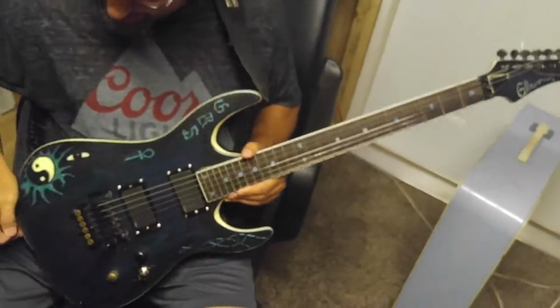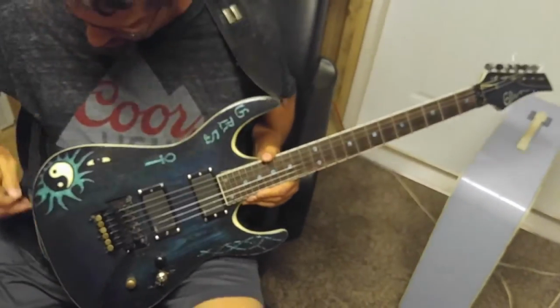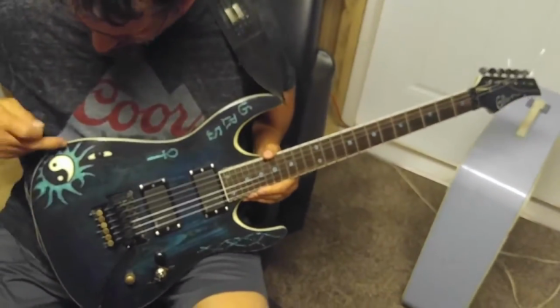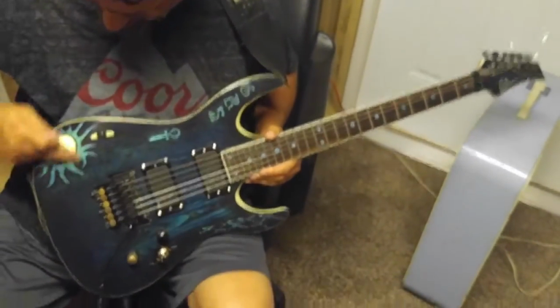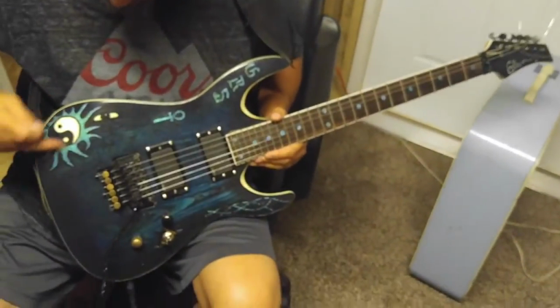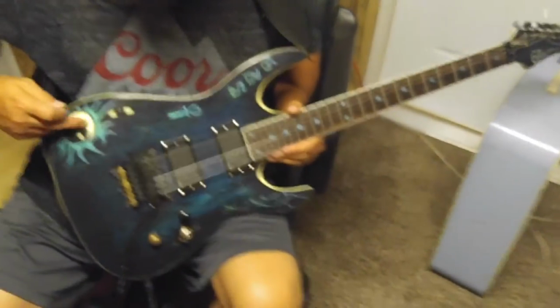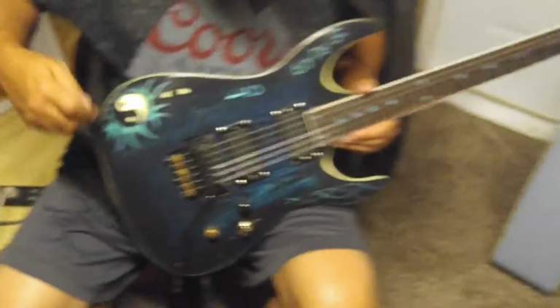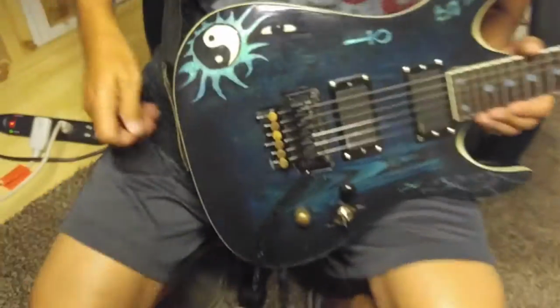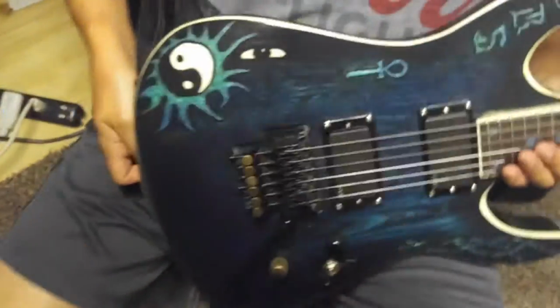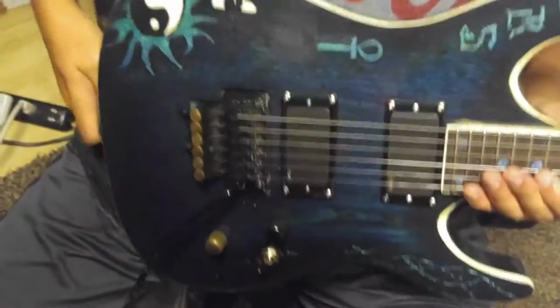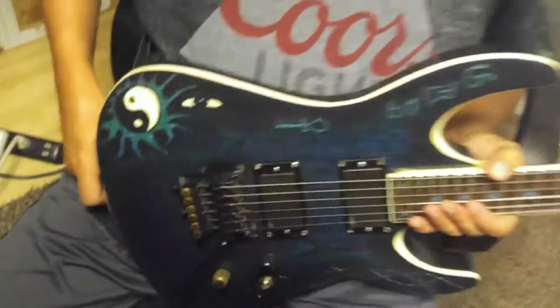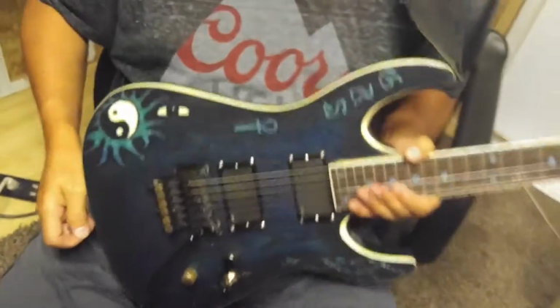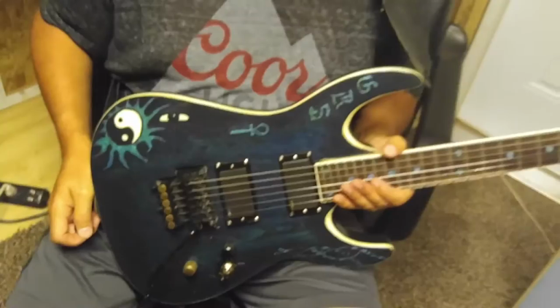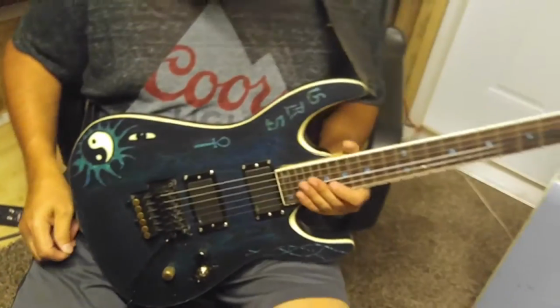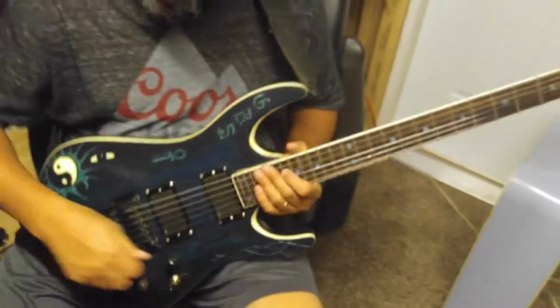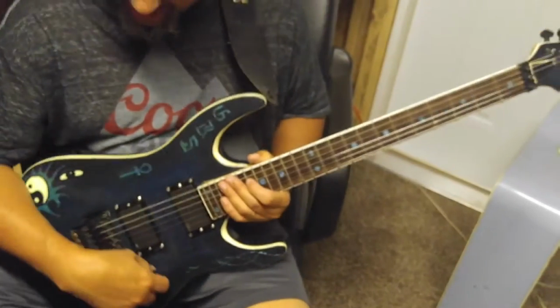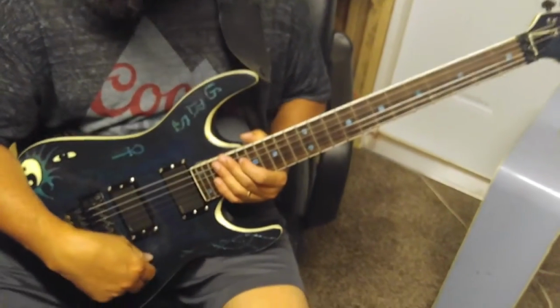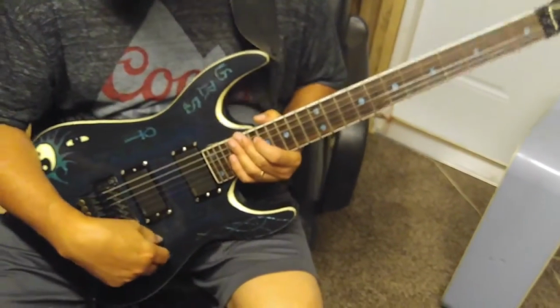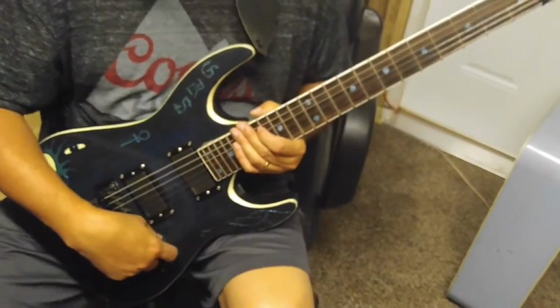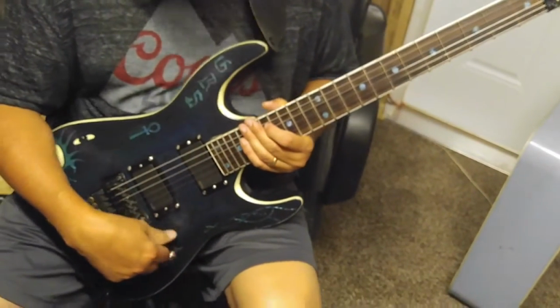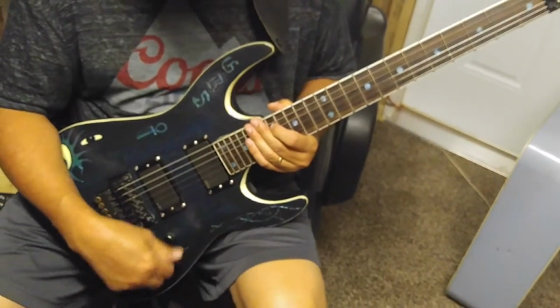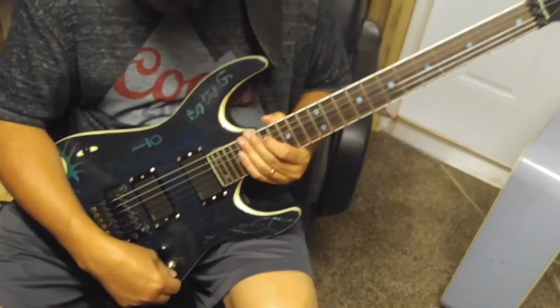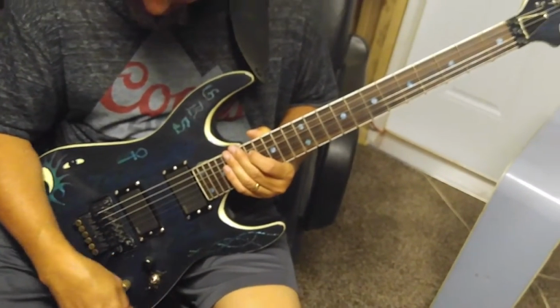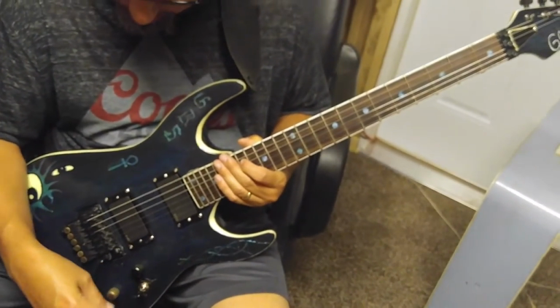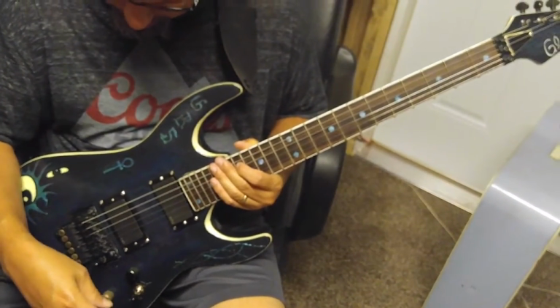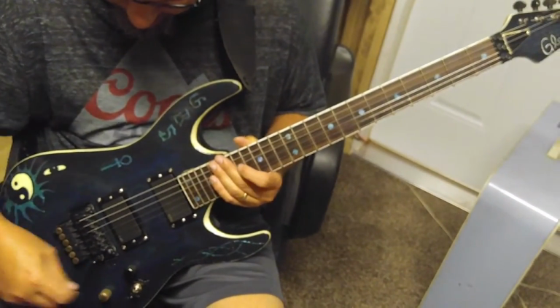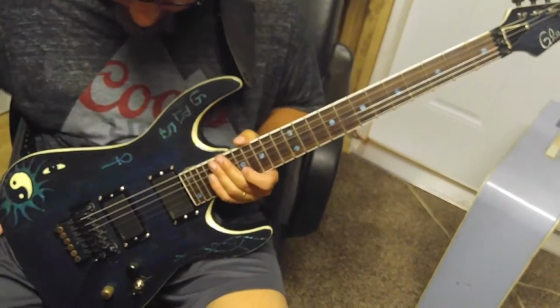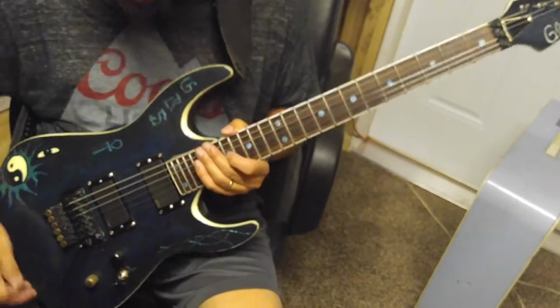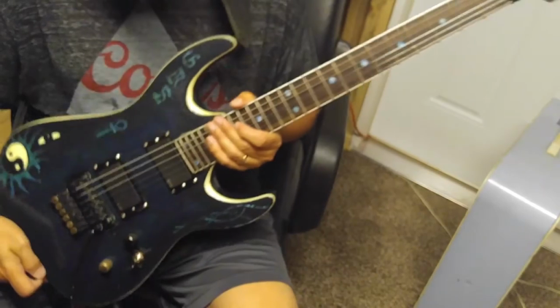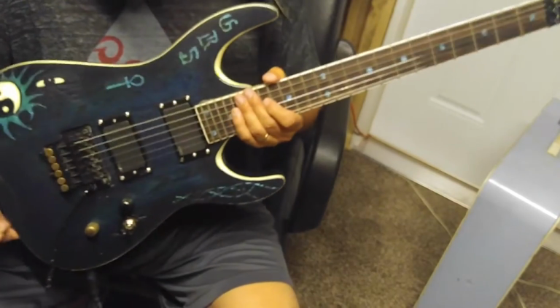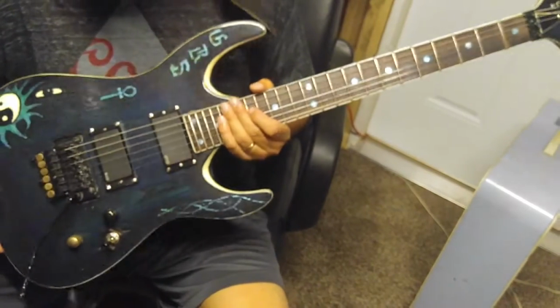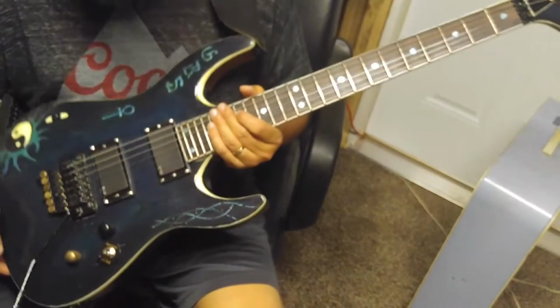This is all hand painted. I'm just going to do some little sounds just to try it out and make sure everything's working alright.